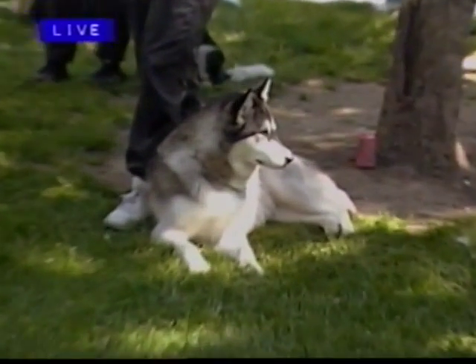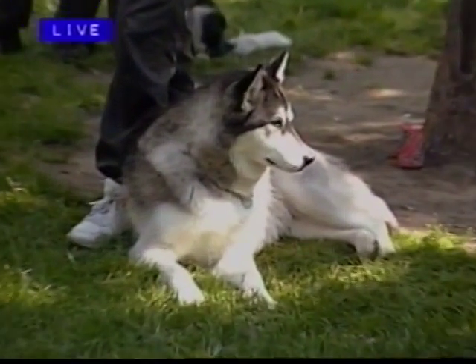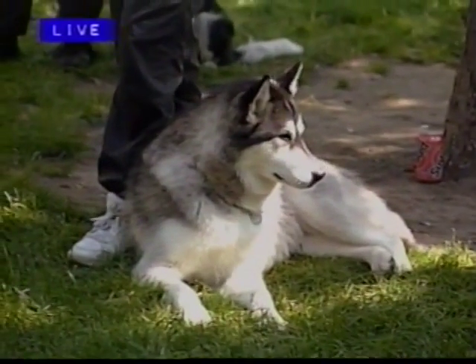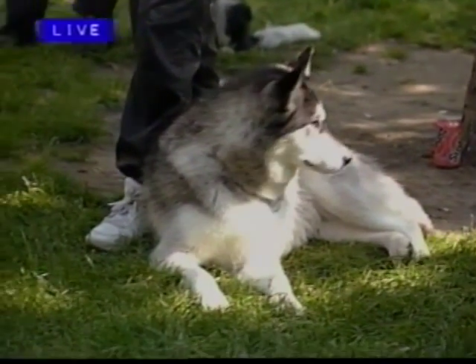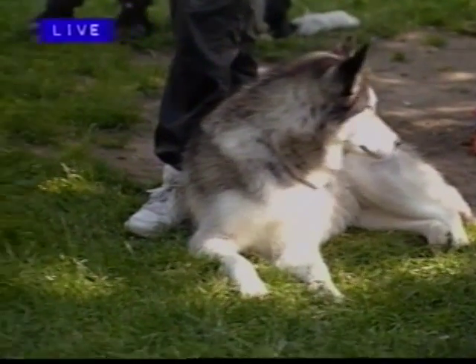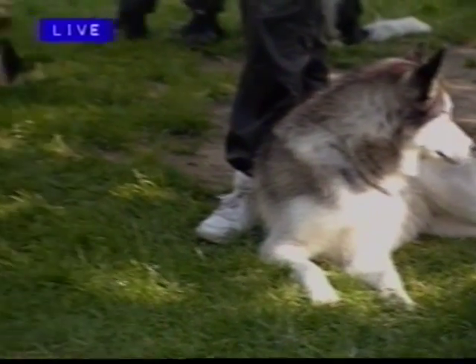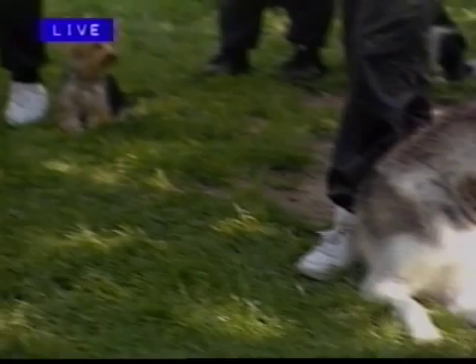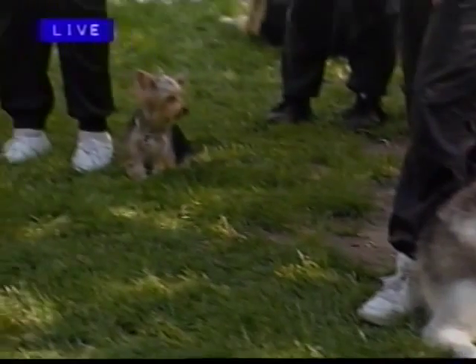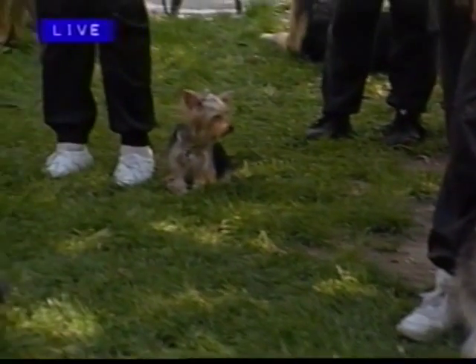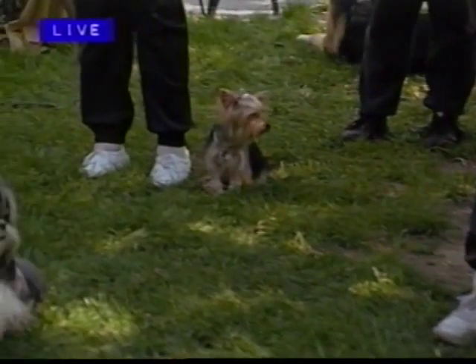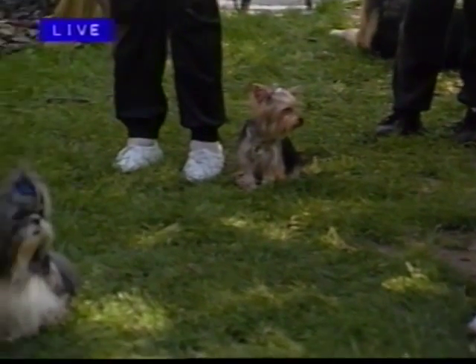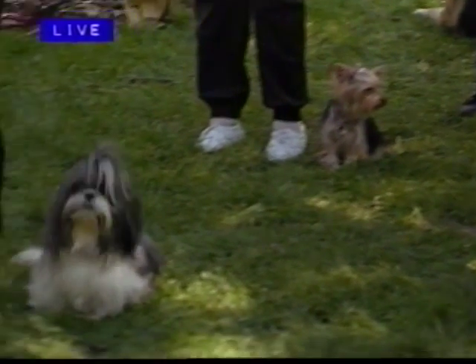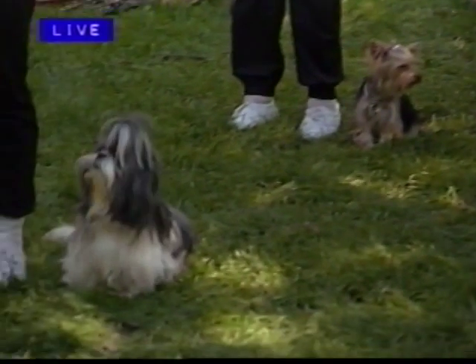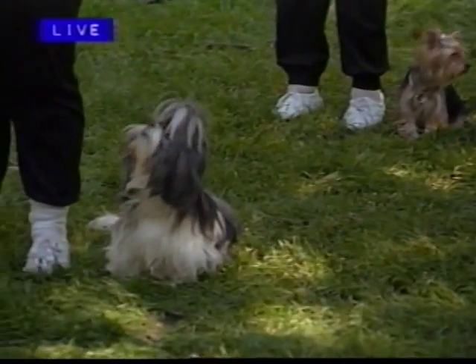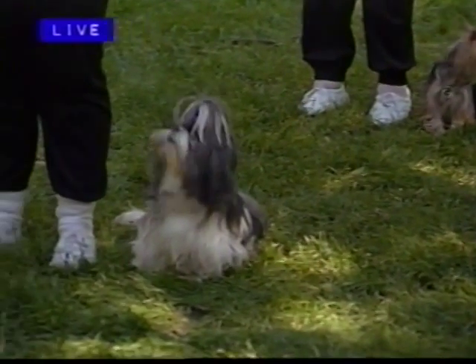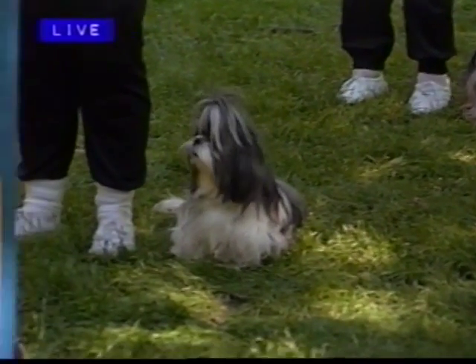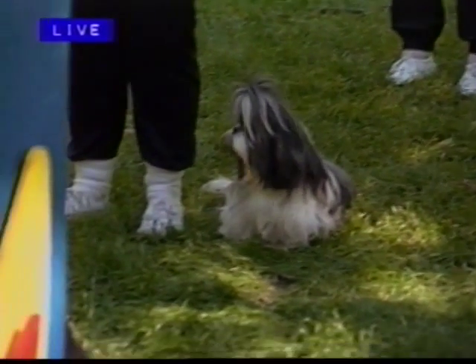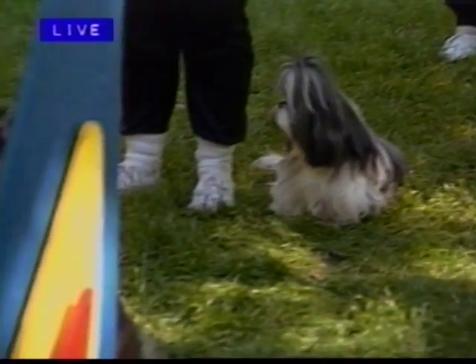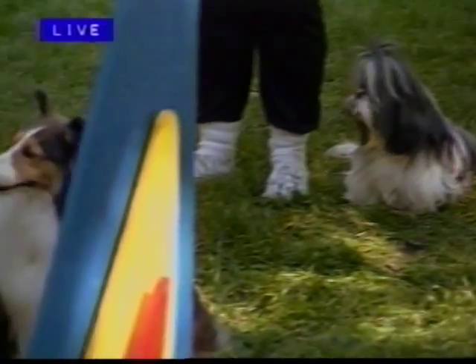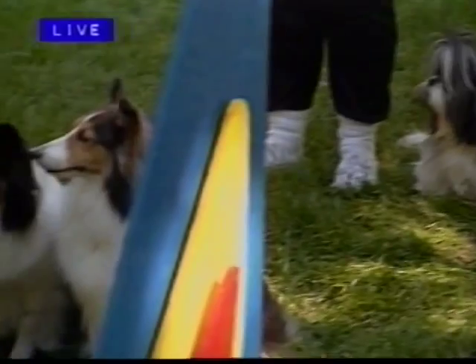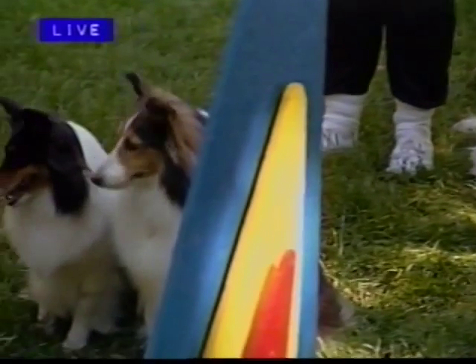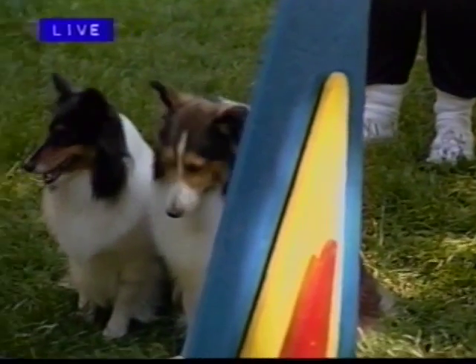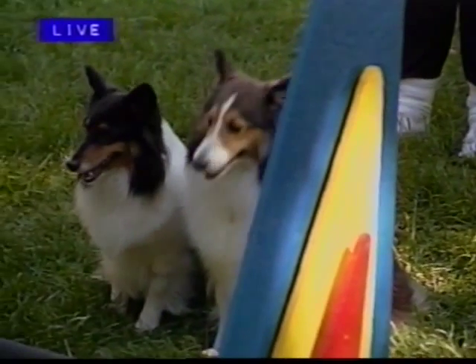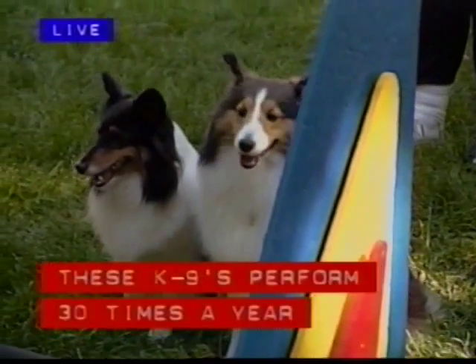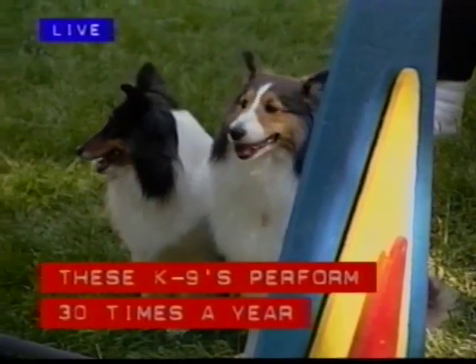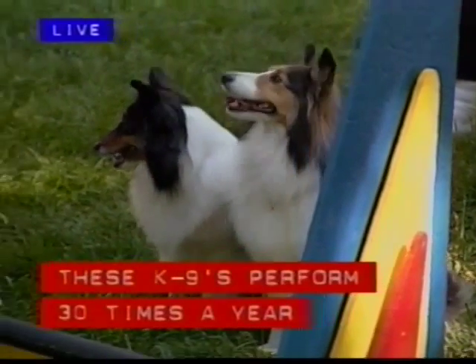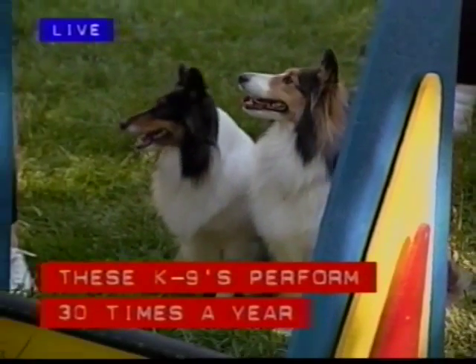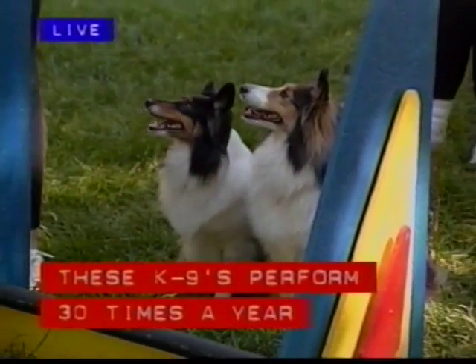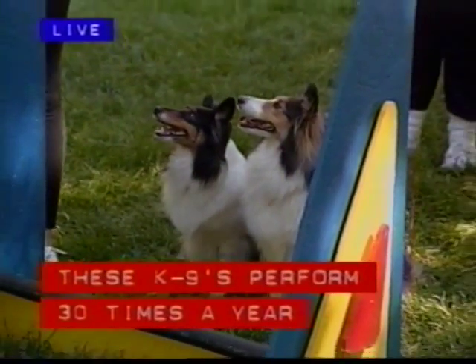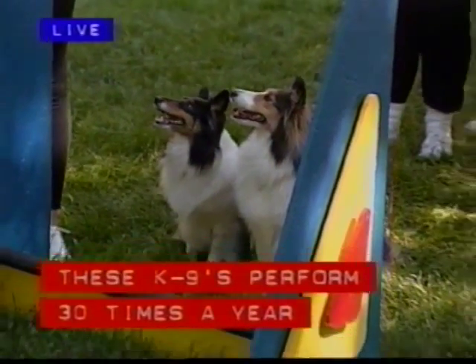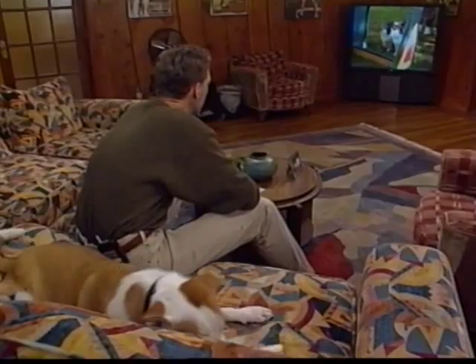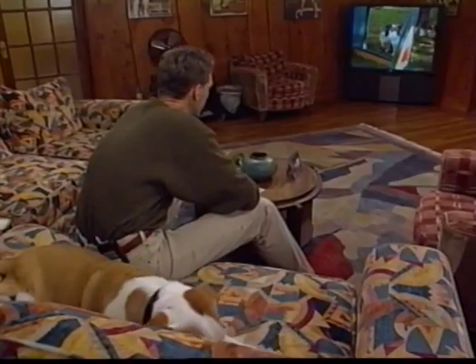Now tell me, how do you become a member of the Classic Canines? Well we perform in 30 shows a year throughout the country and in Canada, and they come down and show us their stuff. Obedience trained dogs can participate and have fun just like everyone else.